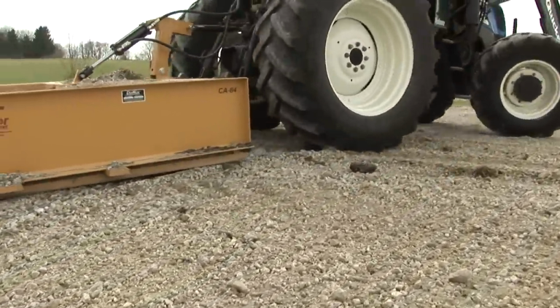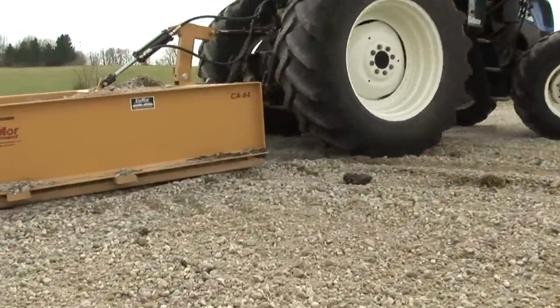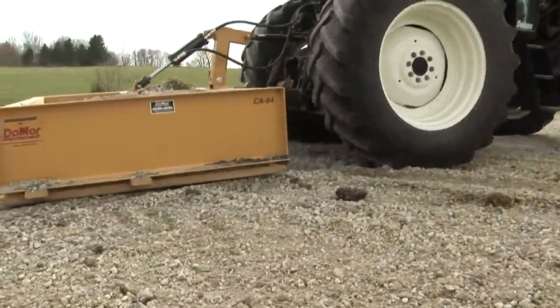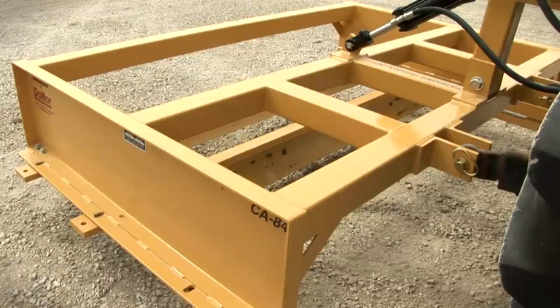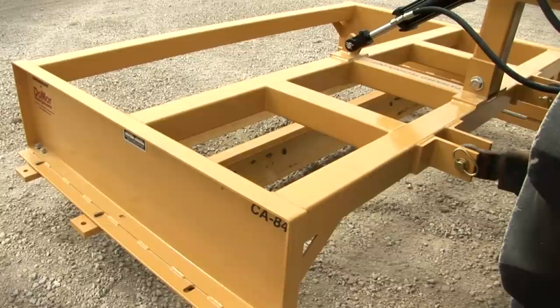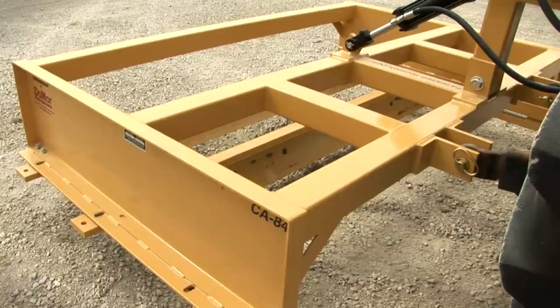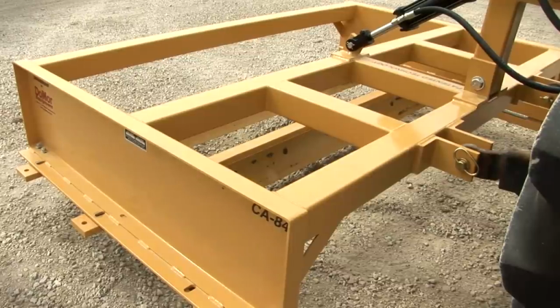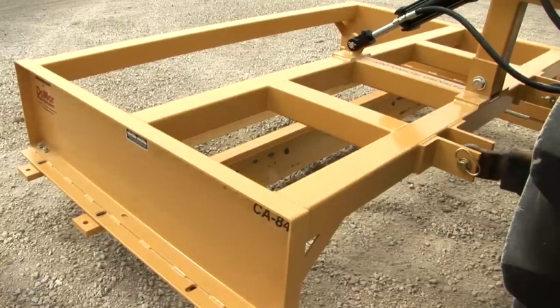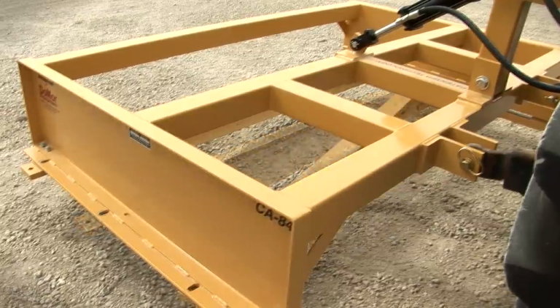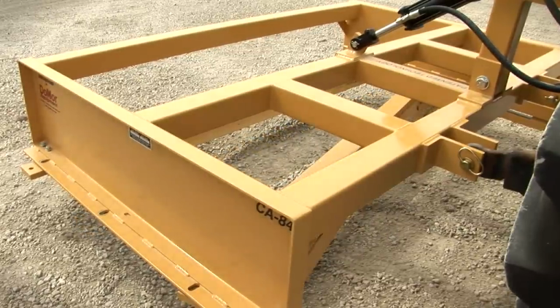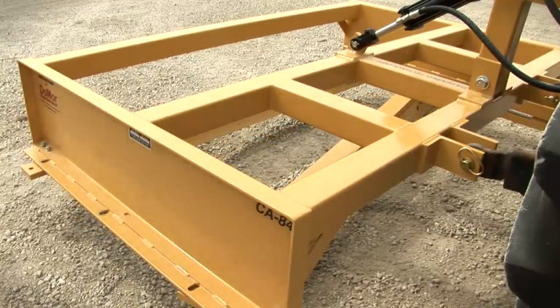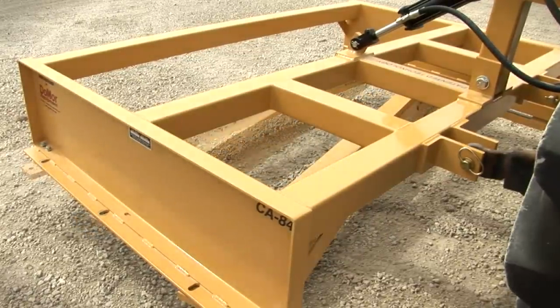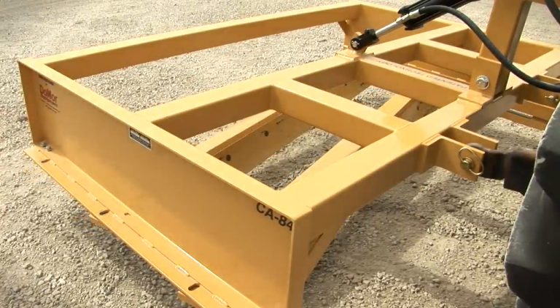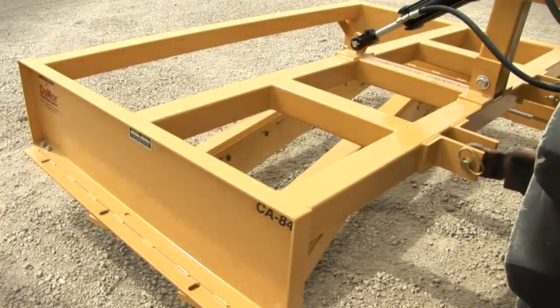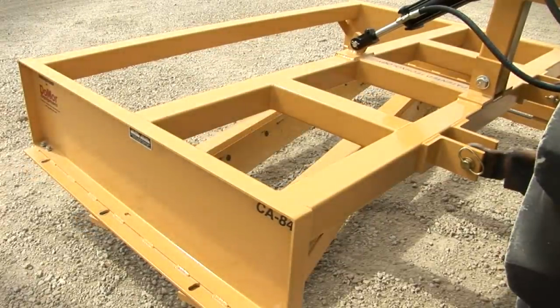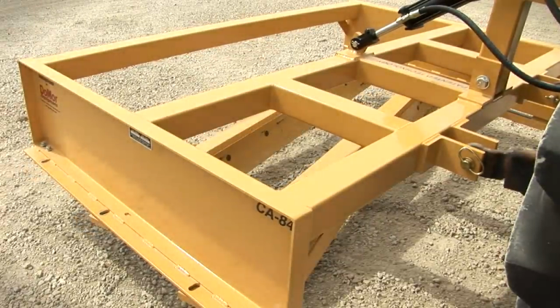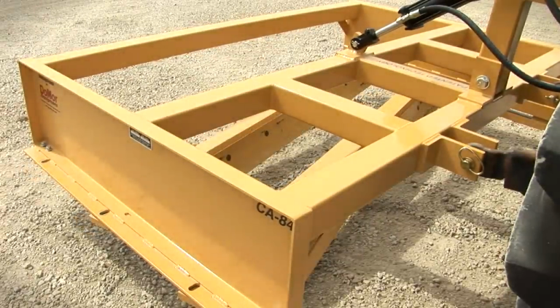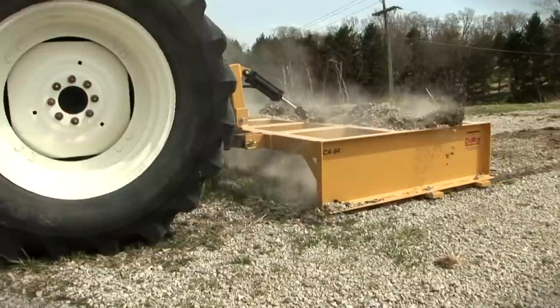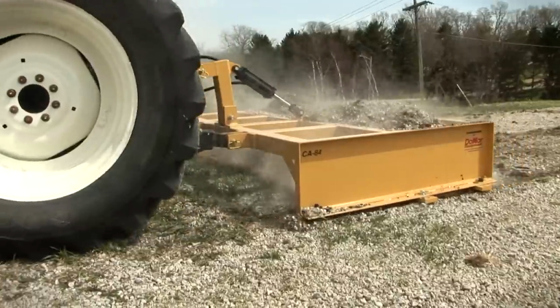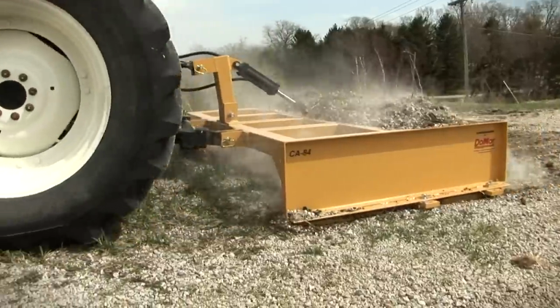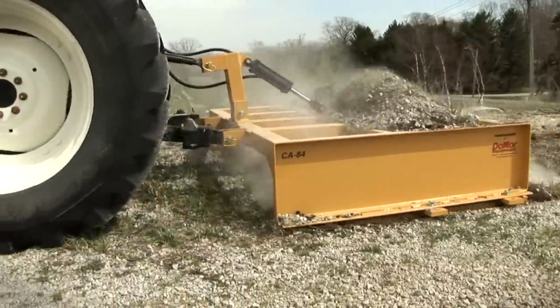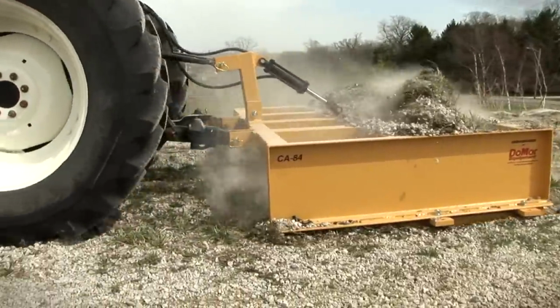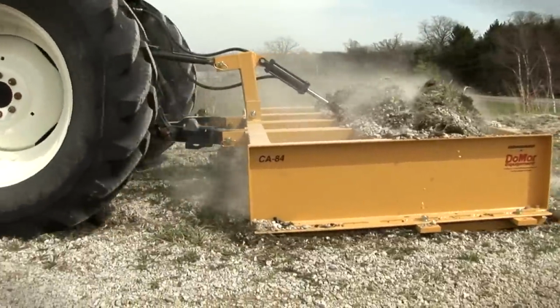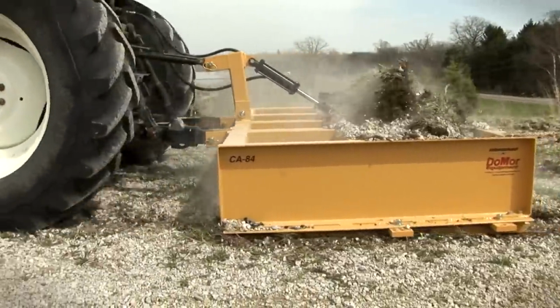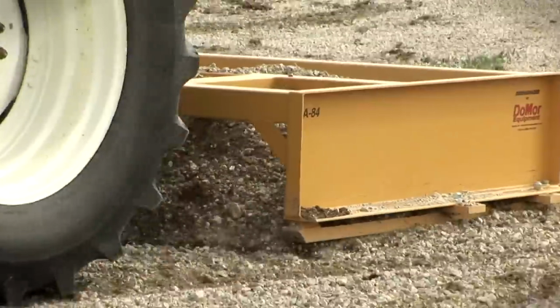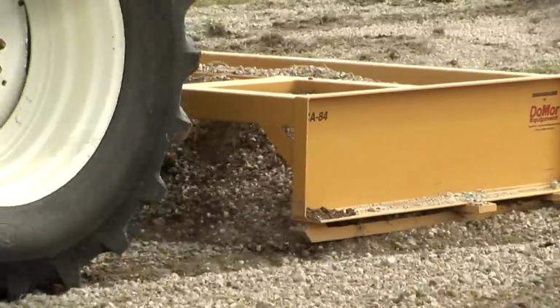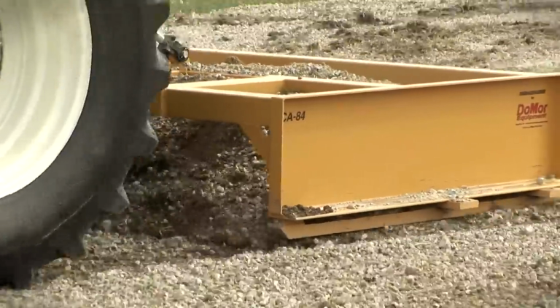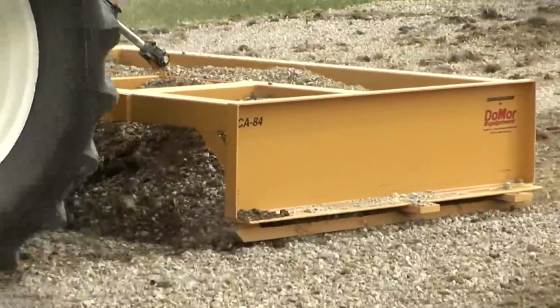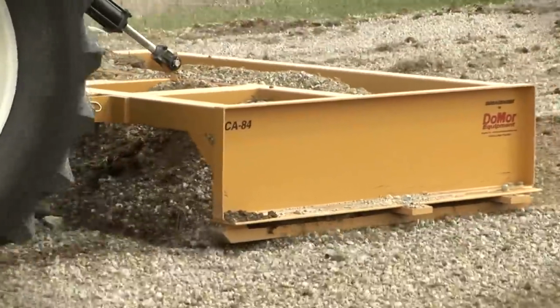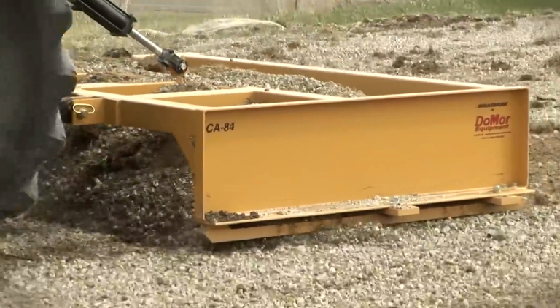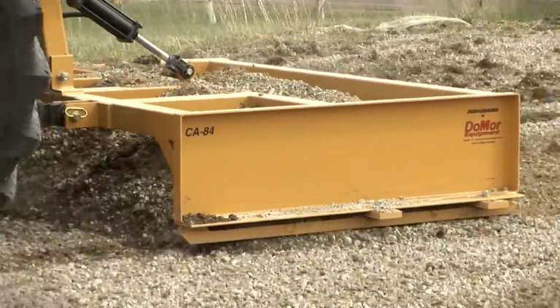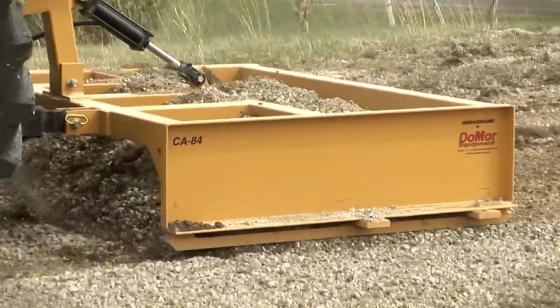It's the only grader in the industry that's designed with the ability to adjust the angle of the cutting edges. Built for durability and heavier than any other pull-behind grader in its class,